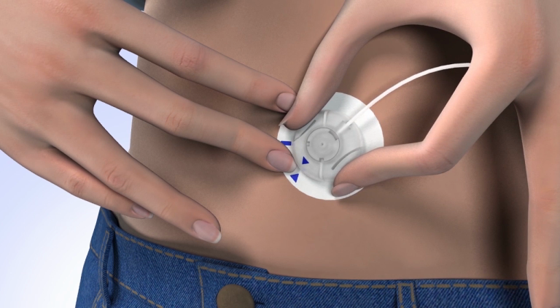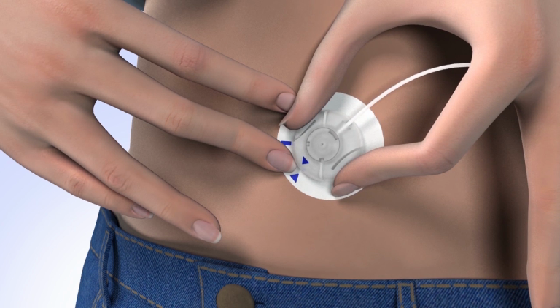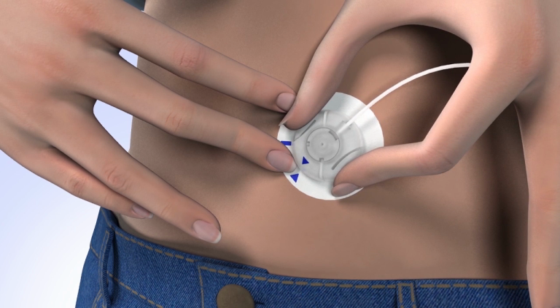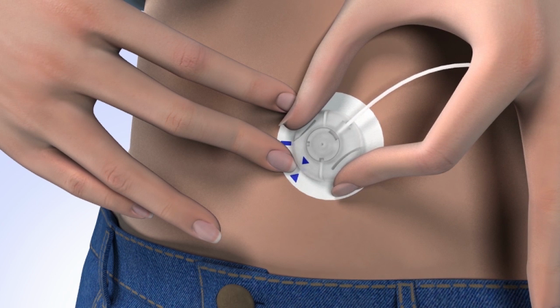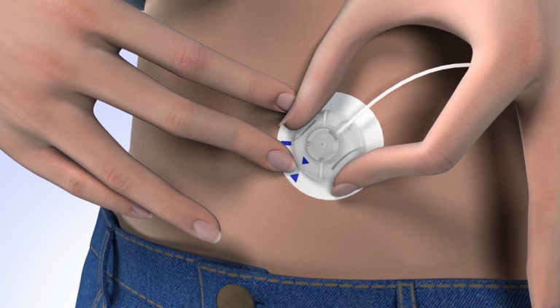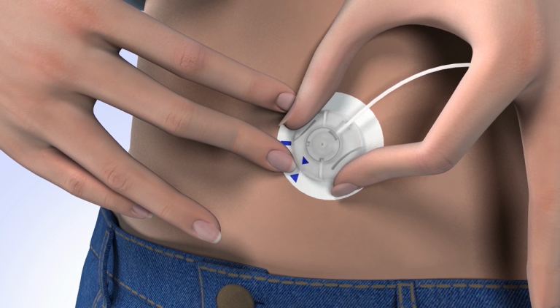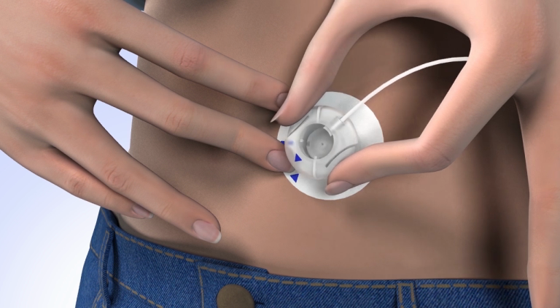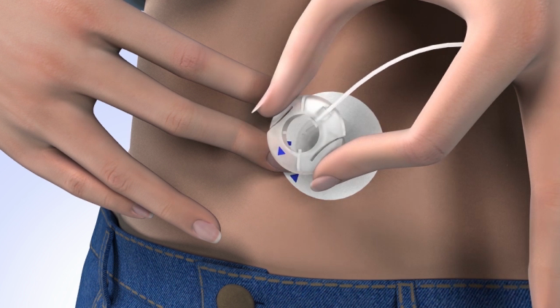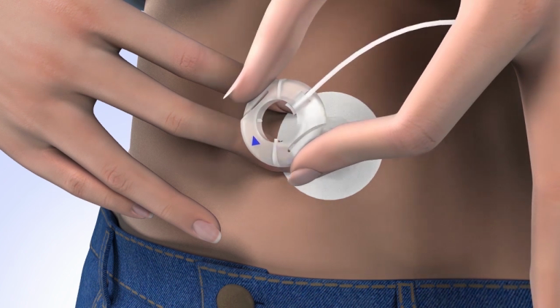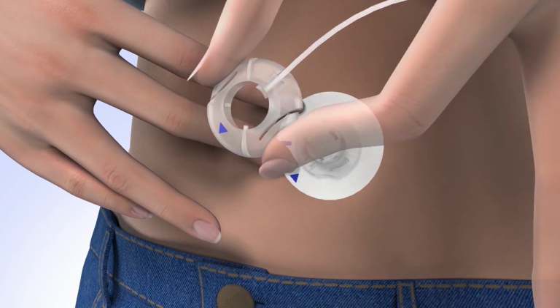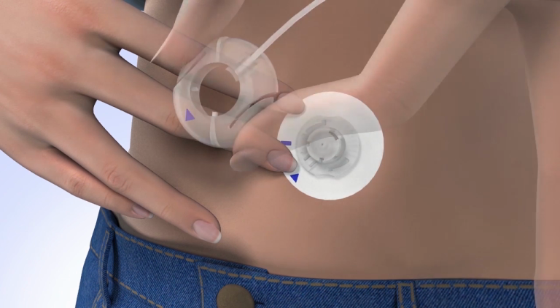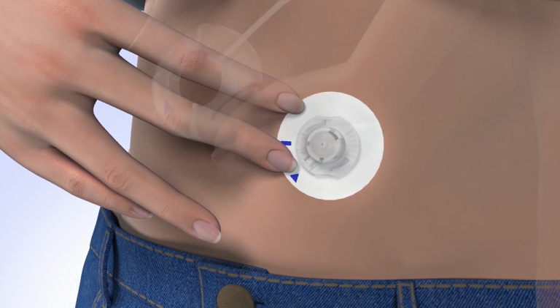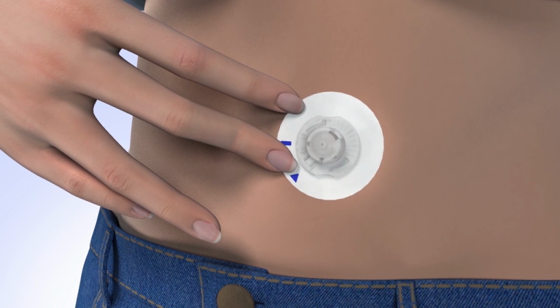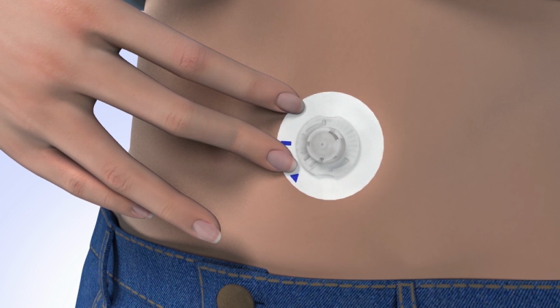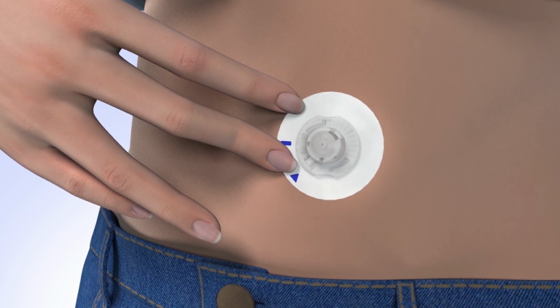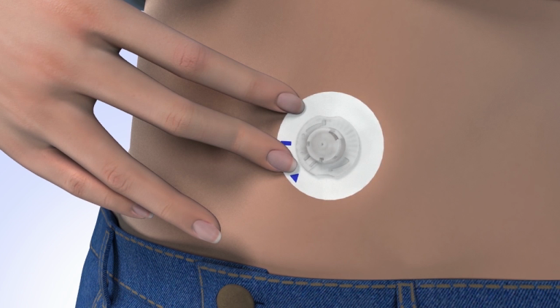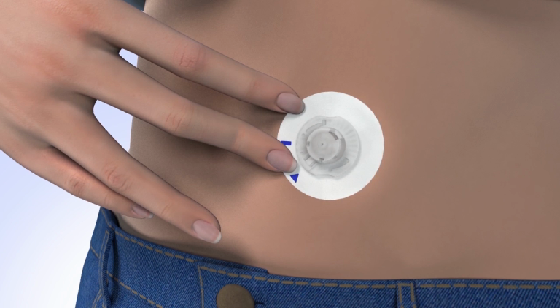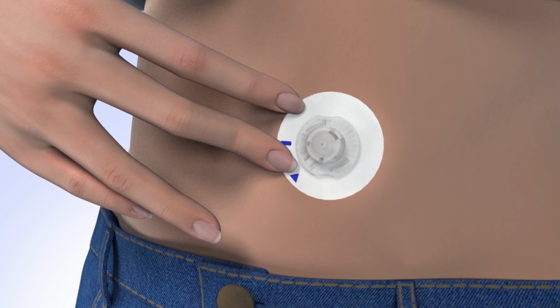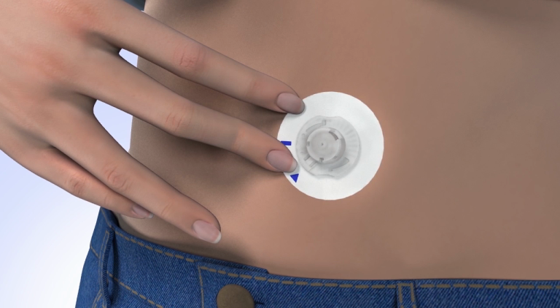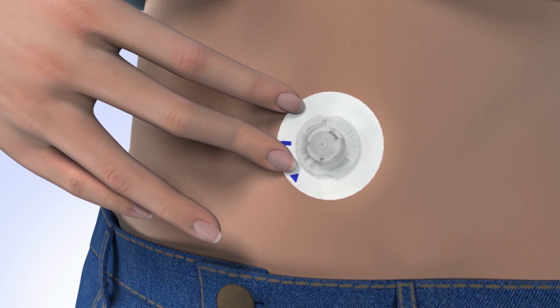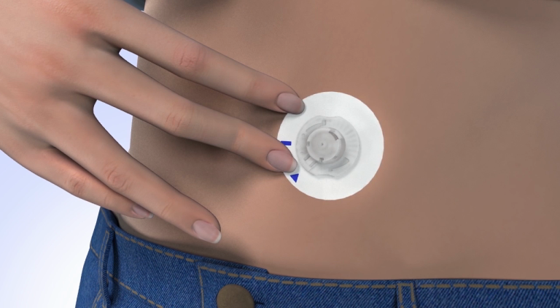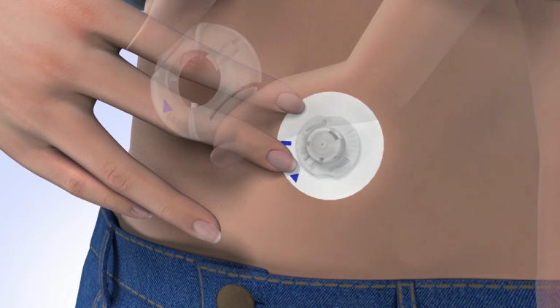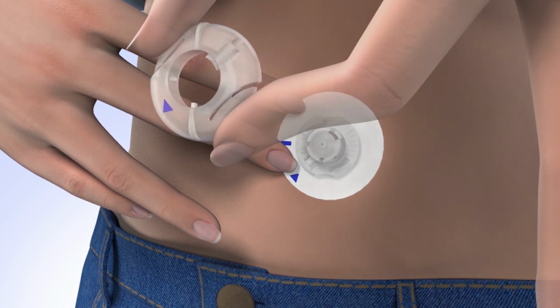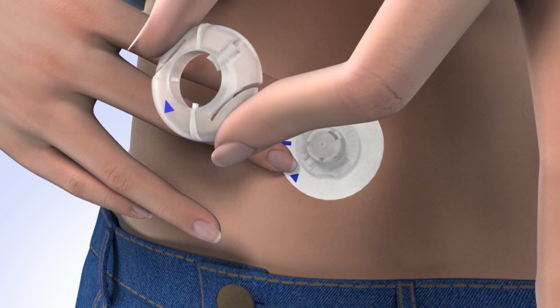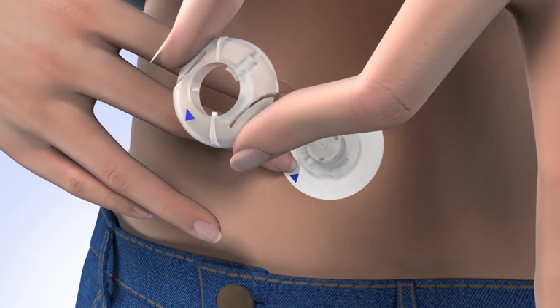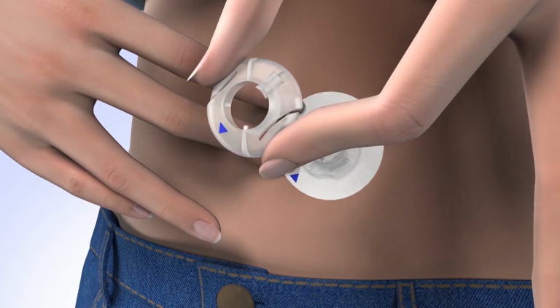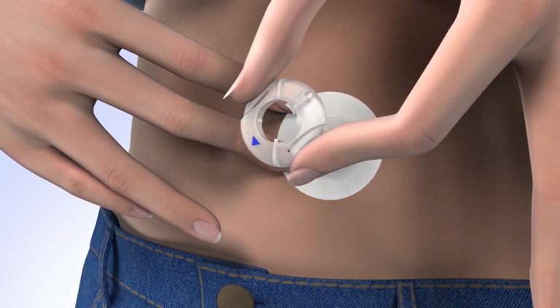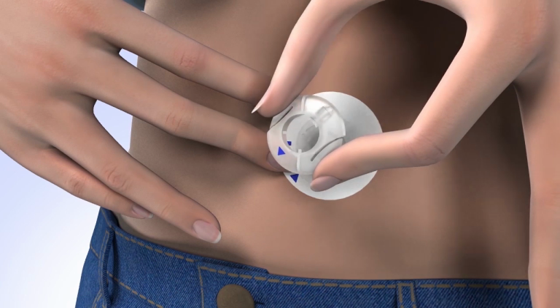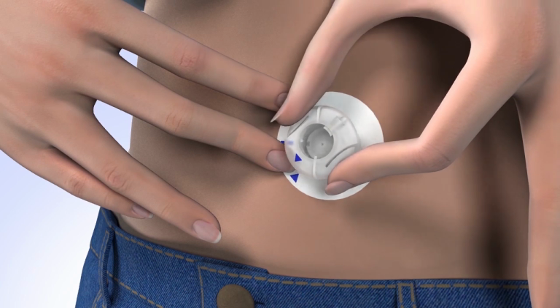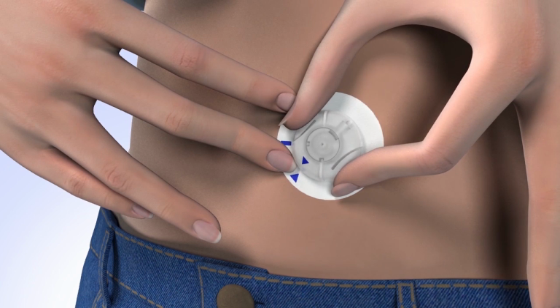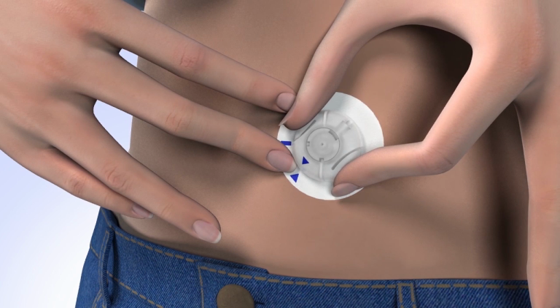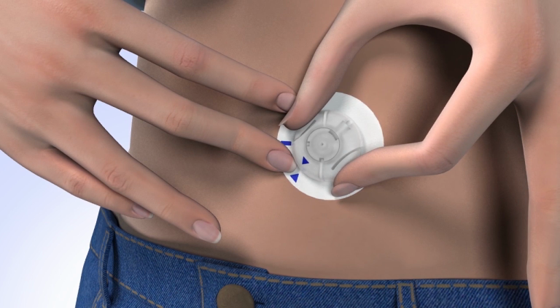Pull the site connector away from the body to disconnect it. To protect the infusion site while disconnected, position the cover over the infusion site until it fits into place. Turn it clockwise to lock it into position.